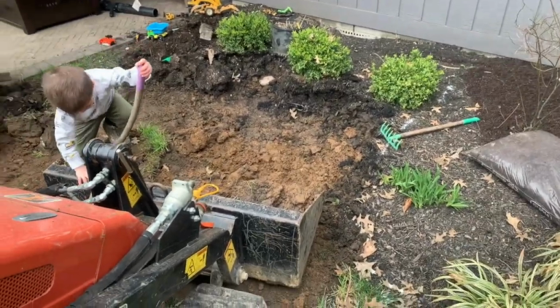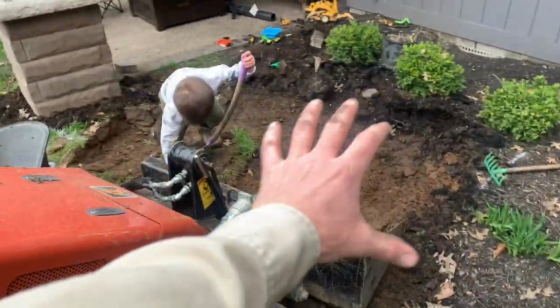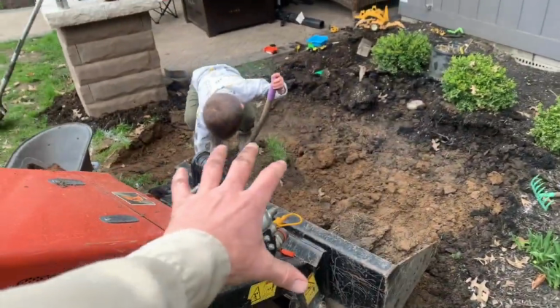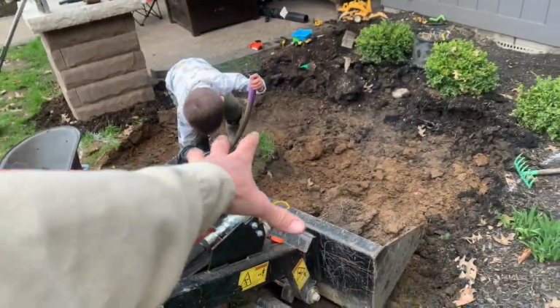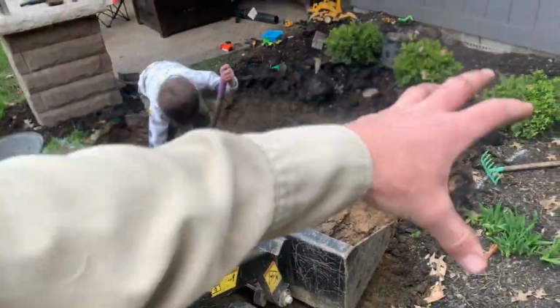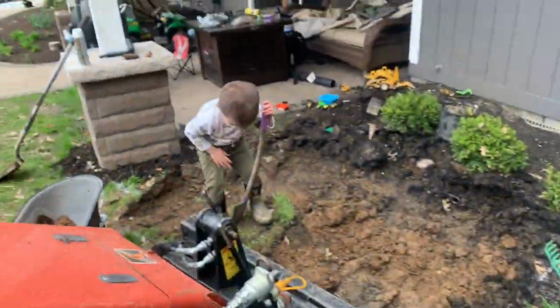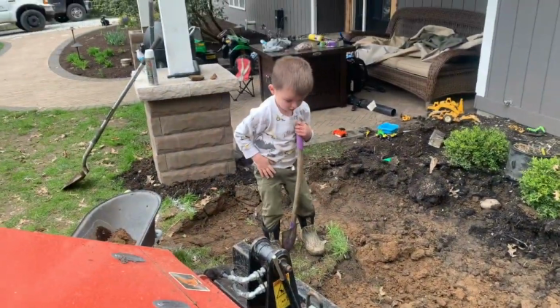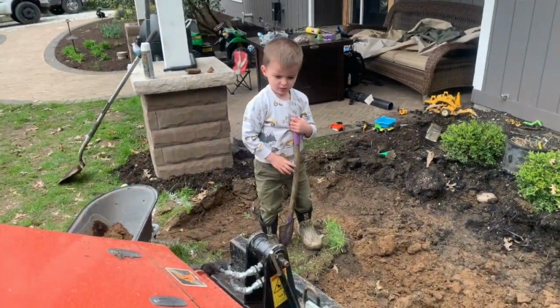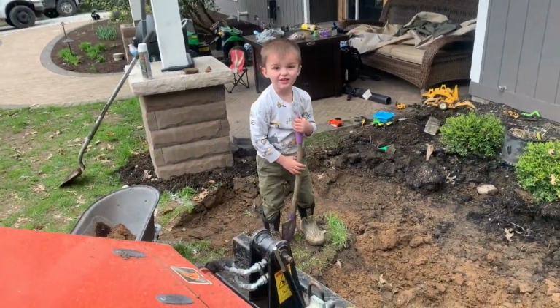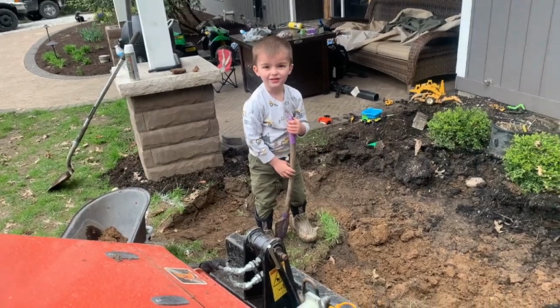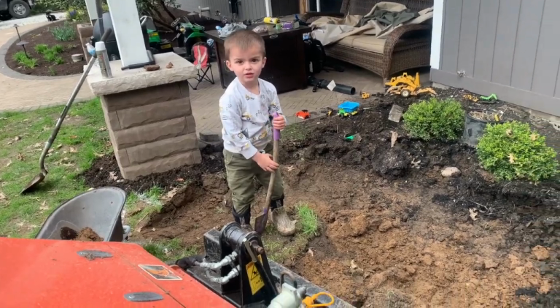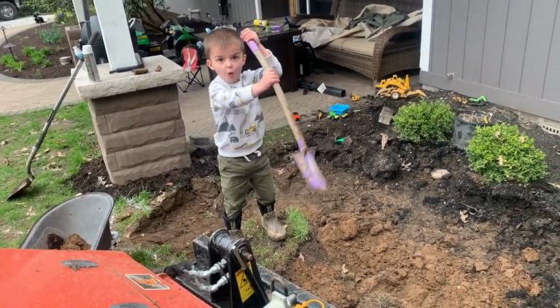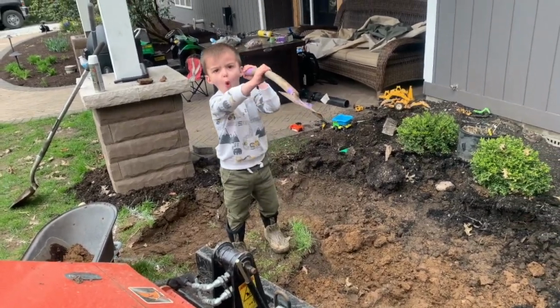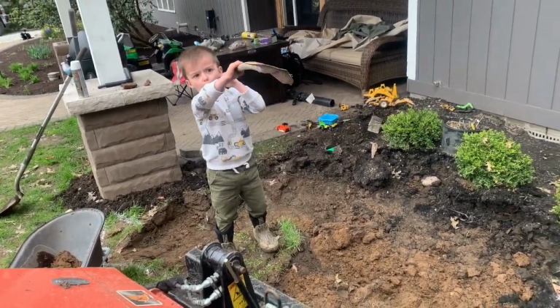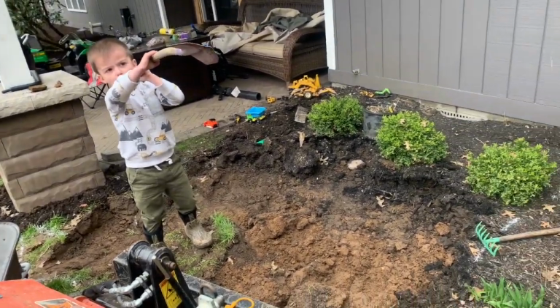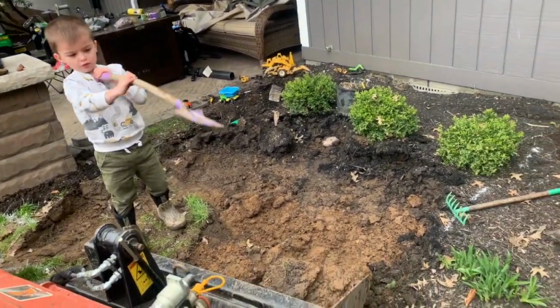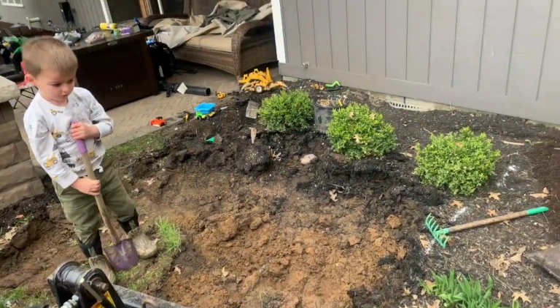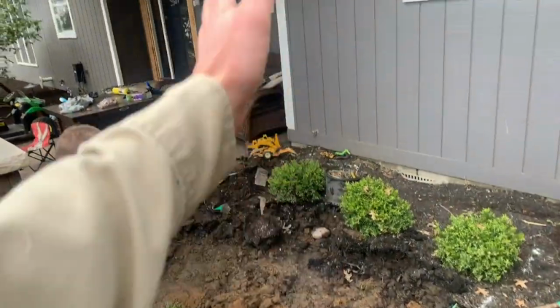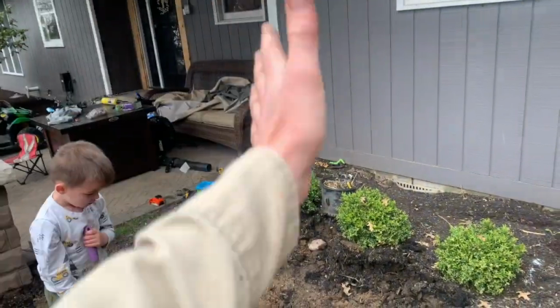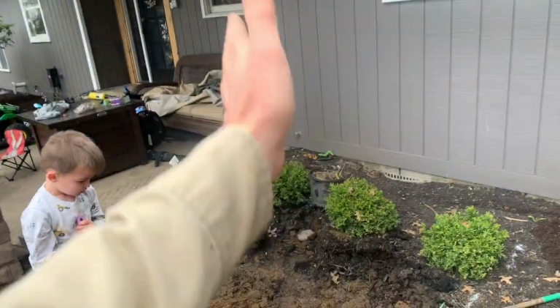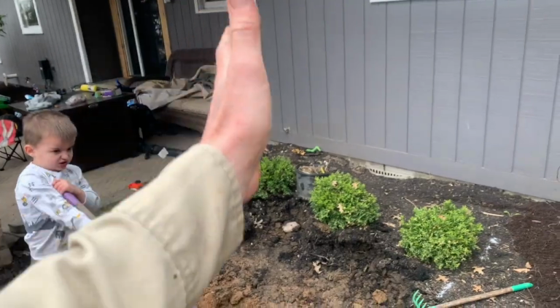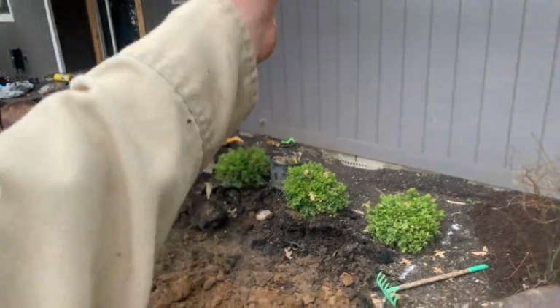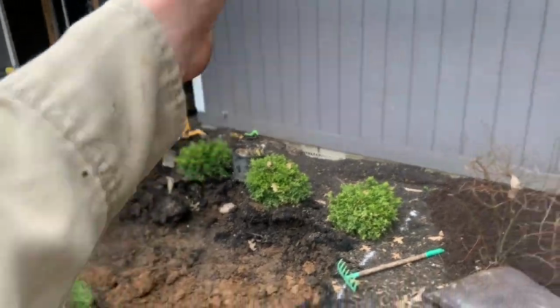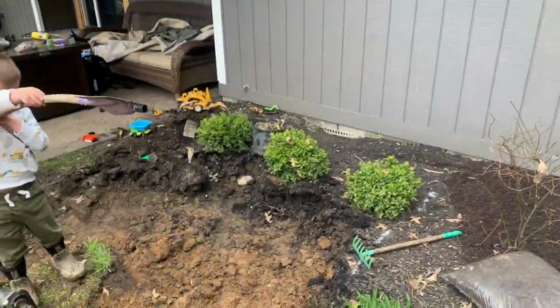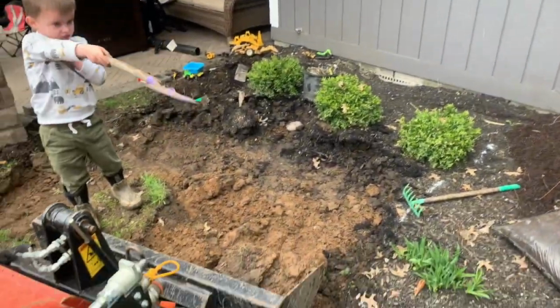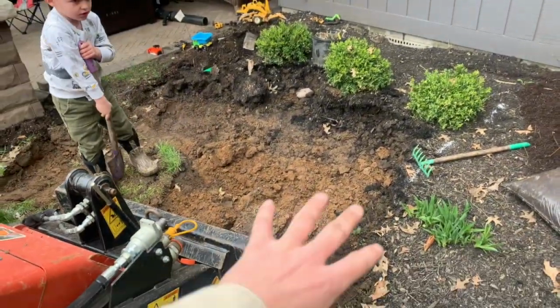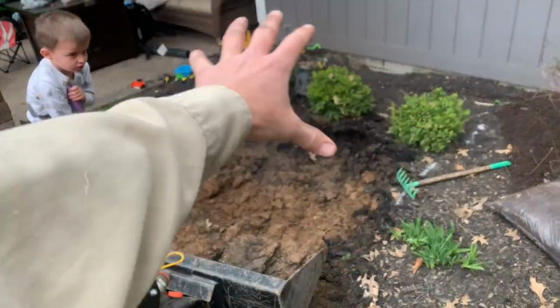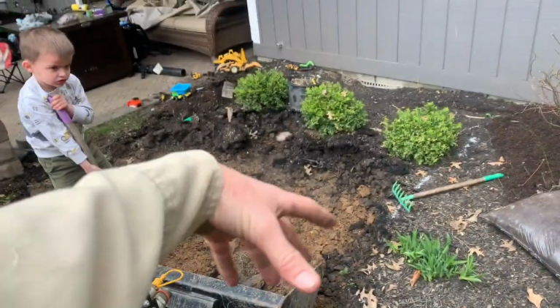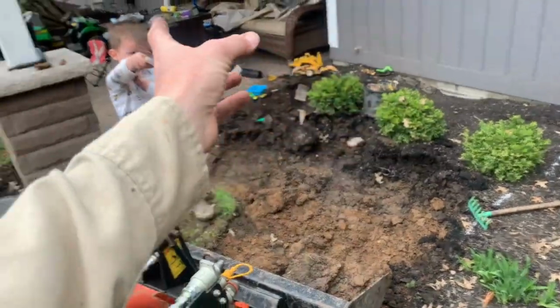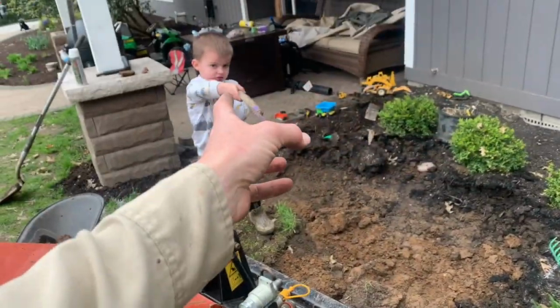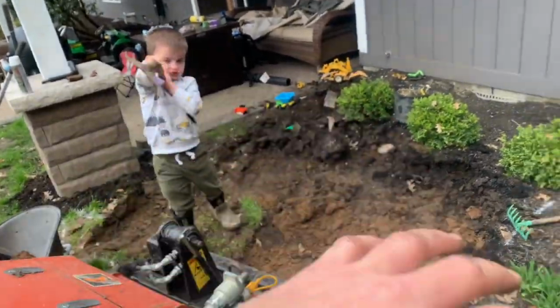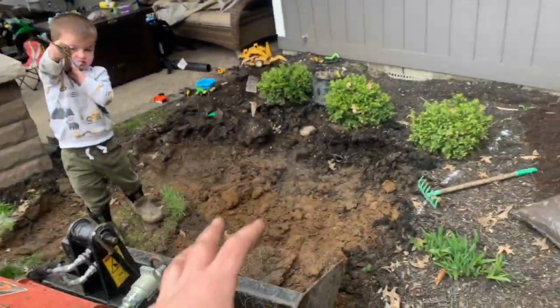So we're building a gravel dig pit here for Zeke because he's crazy and wants to do nothing but dig all the time. It's right in the eyeshot of the kitchen and other parts of the house. It'll be a place for the kids, especially Zeke, to go dig and do whatever.